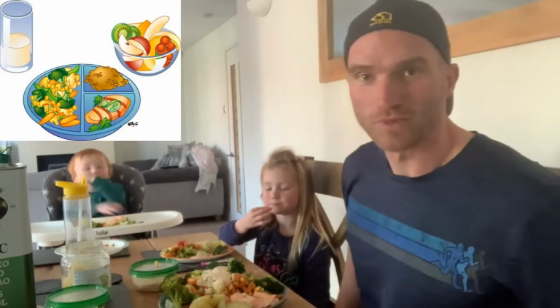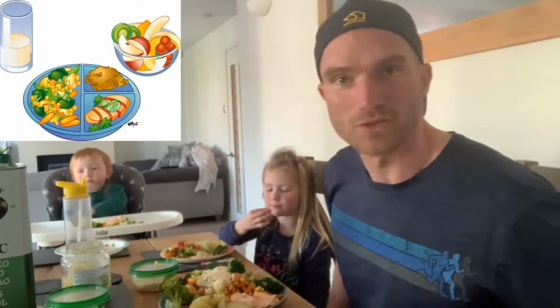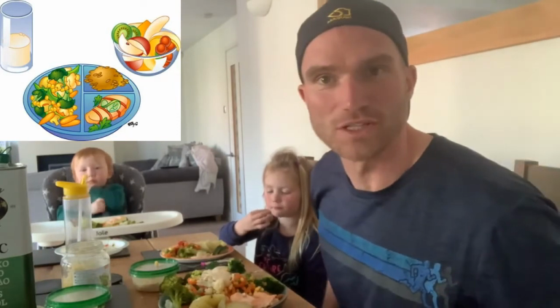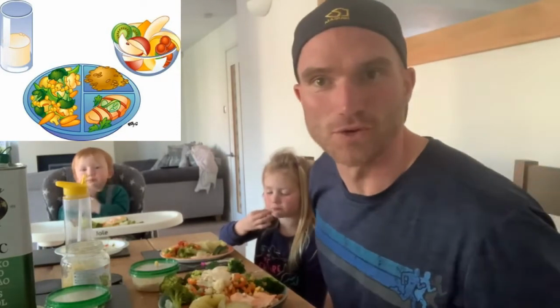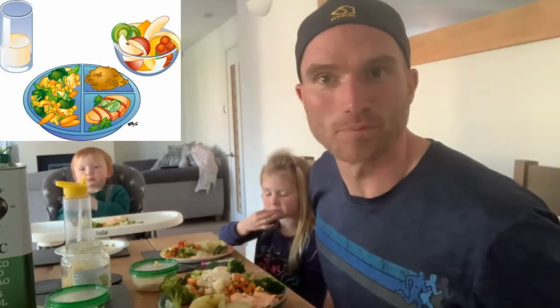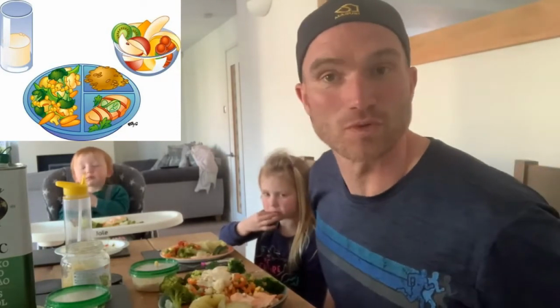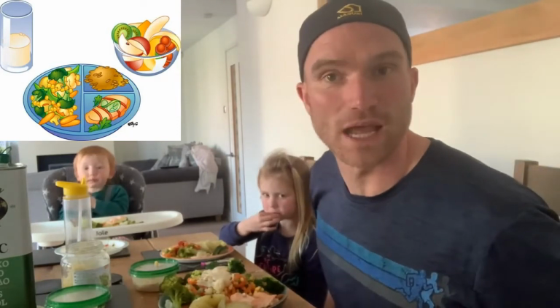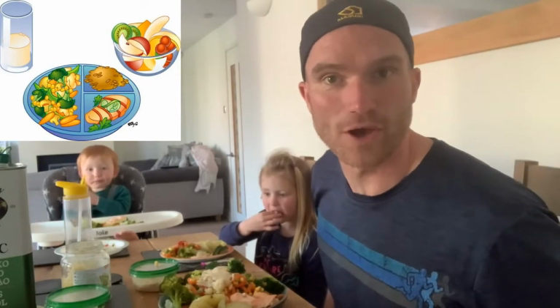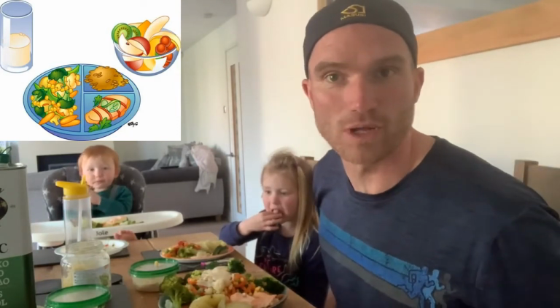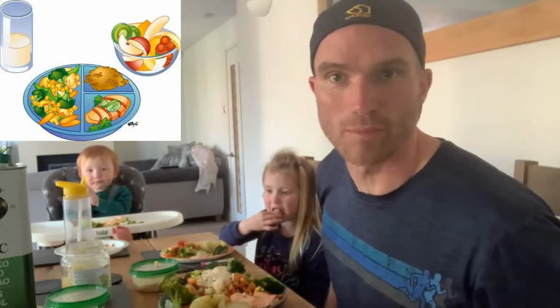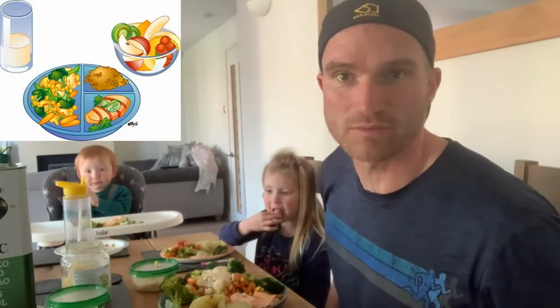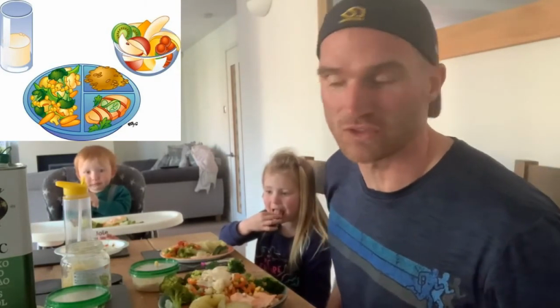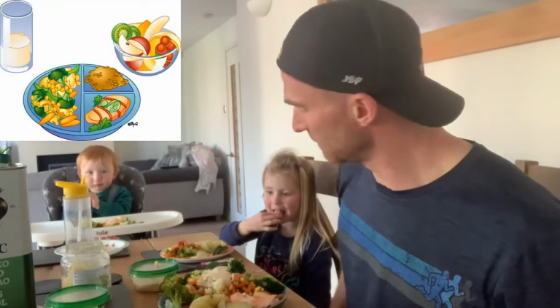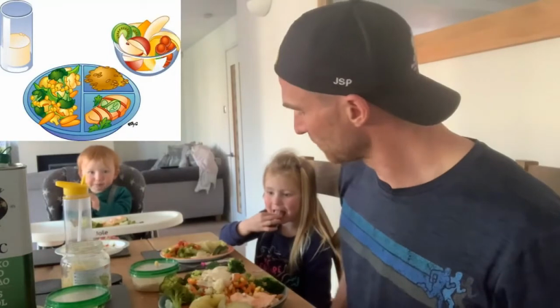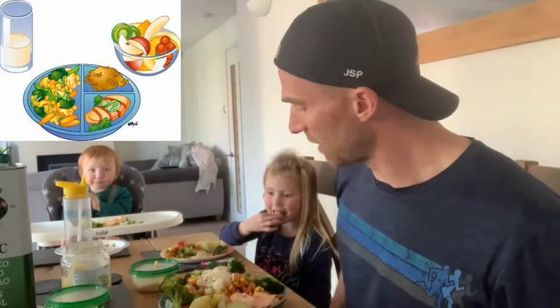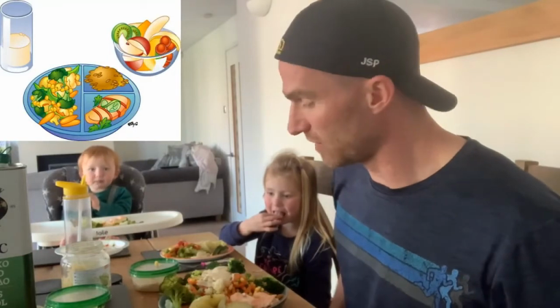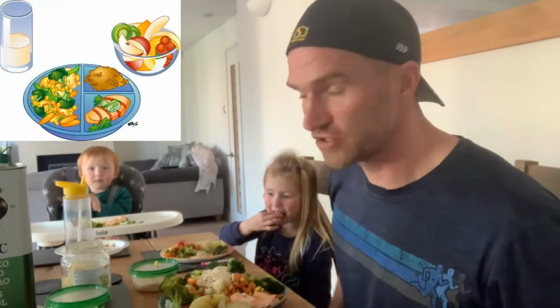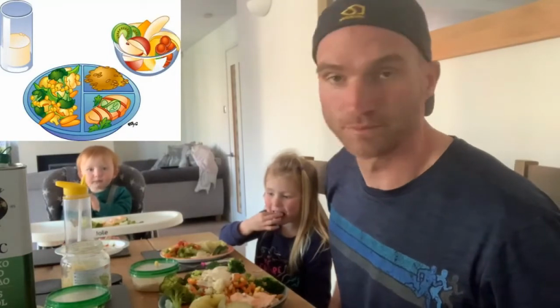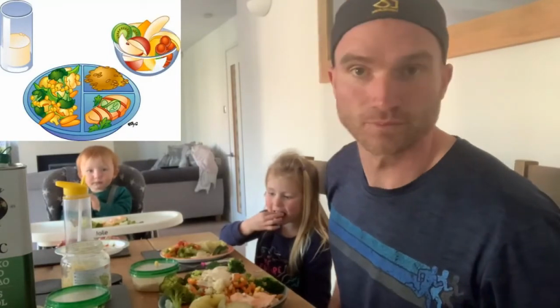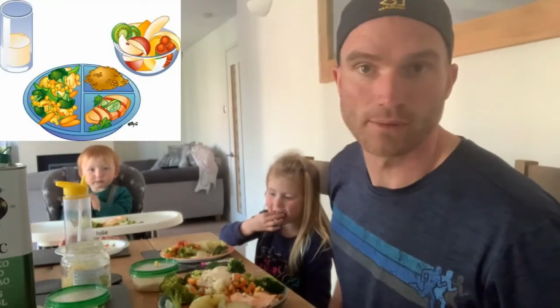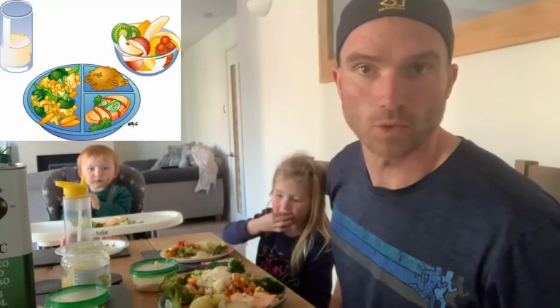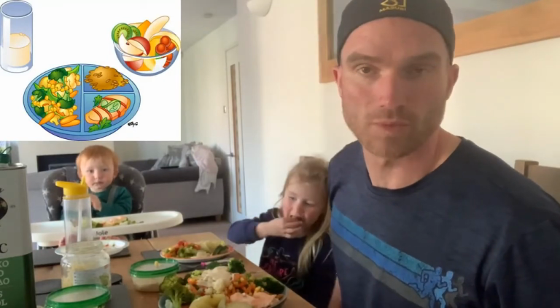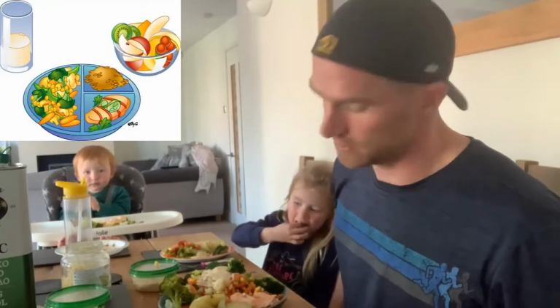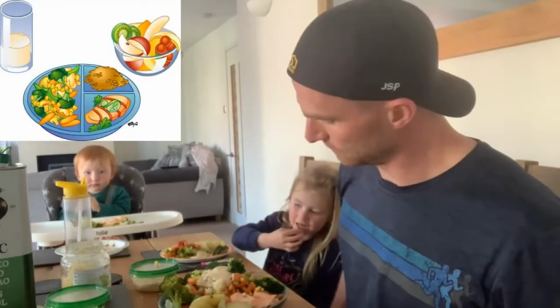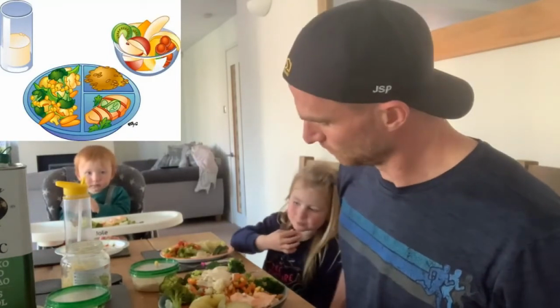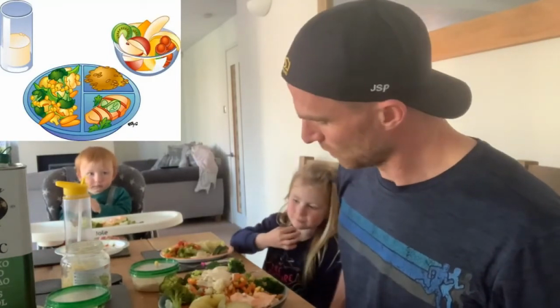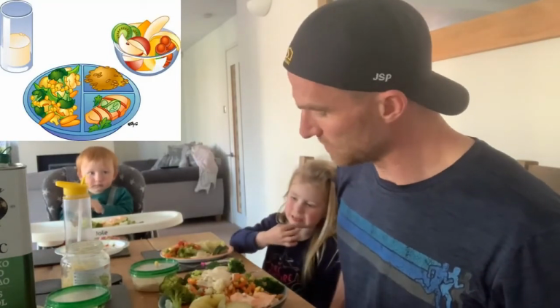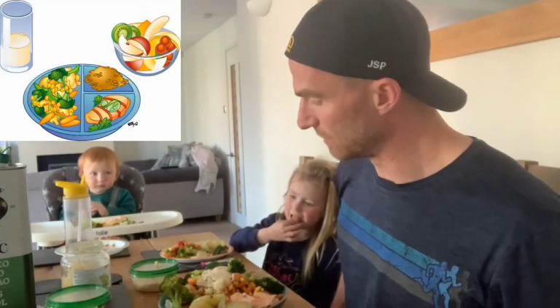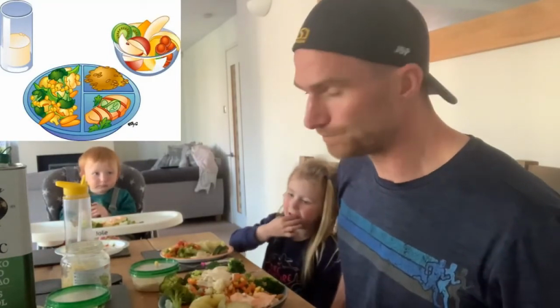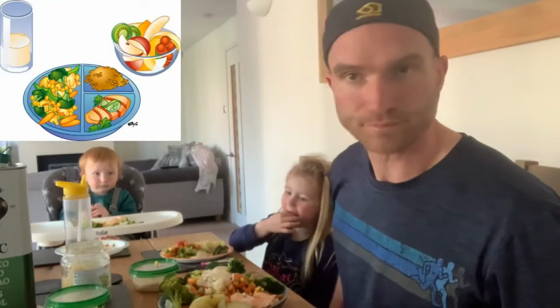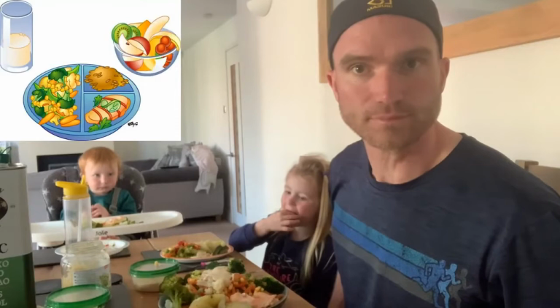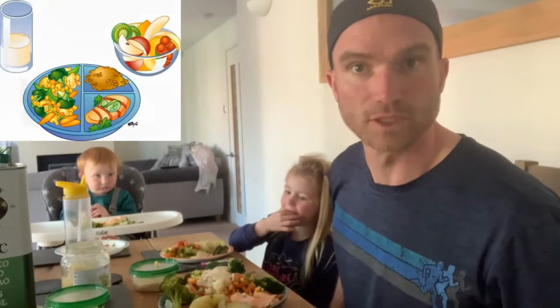So we'll eat this food and we'll see how it goes. That's what a balanced meal looks like: half plate of veg, quarter potatoes, quarter salmon. Lovely.